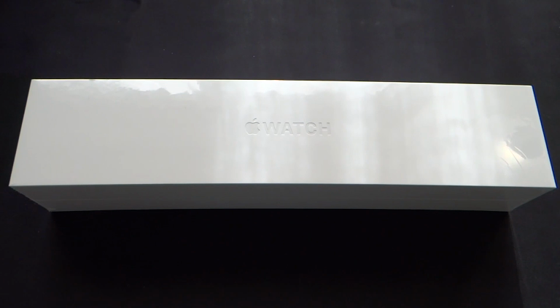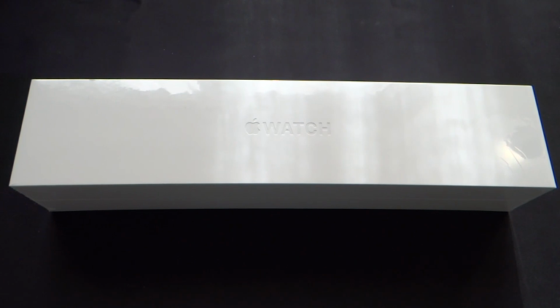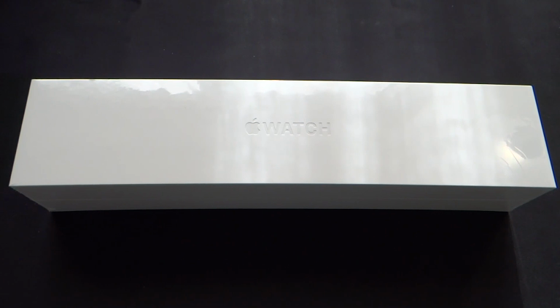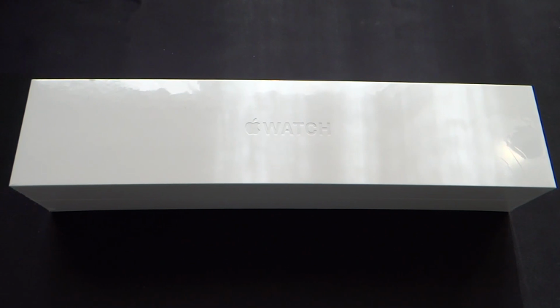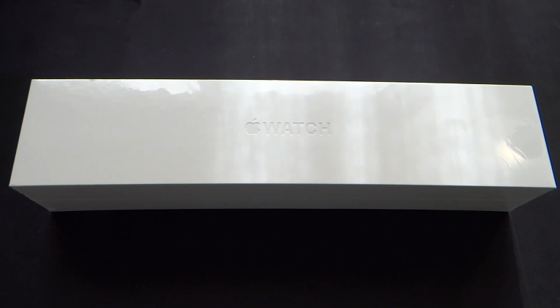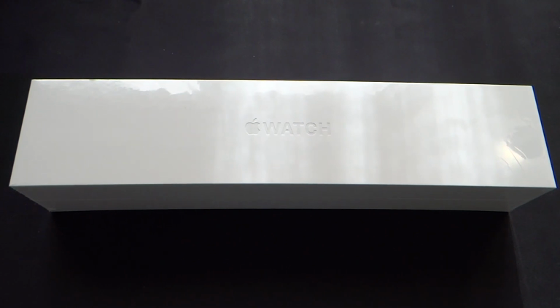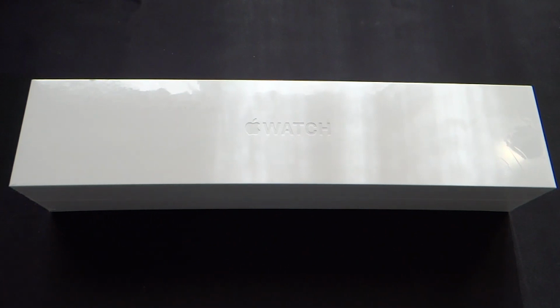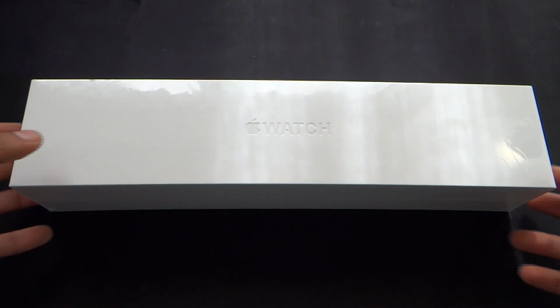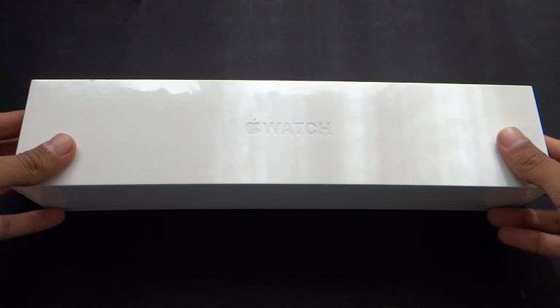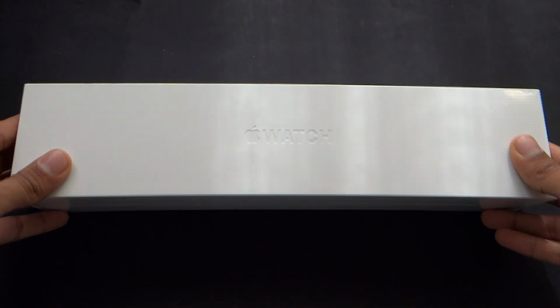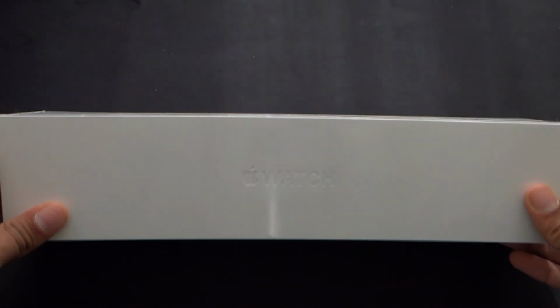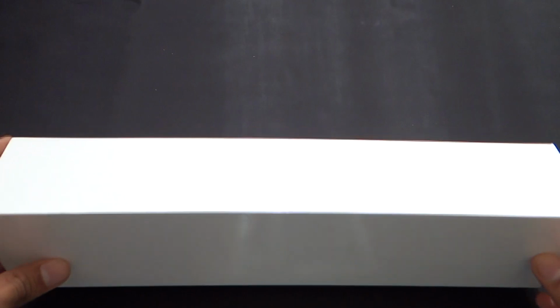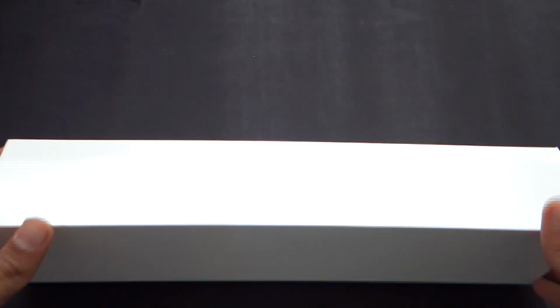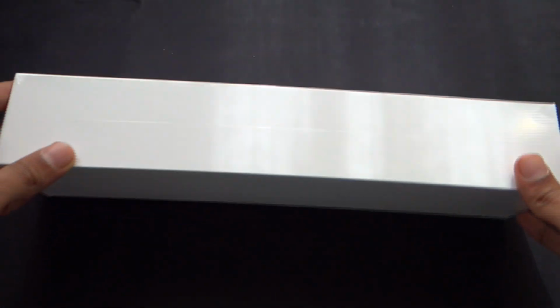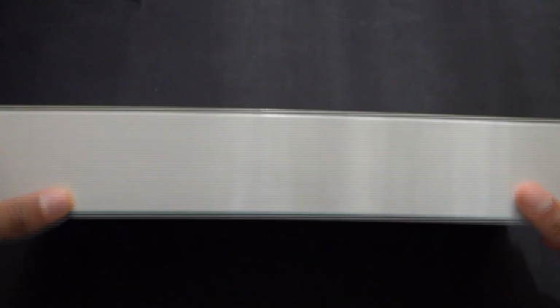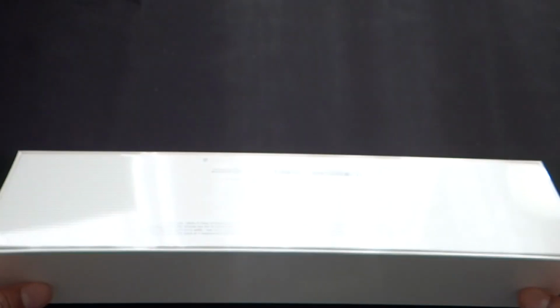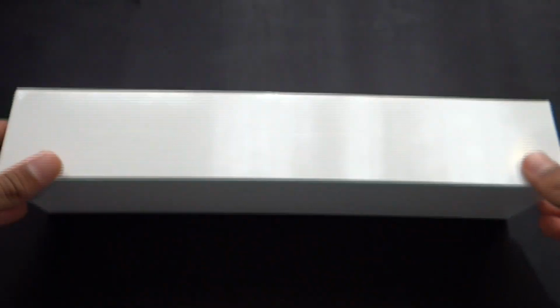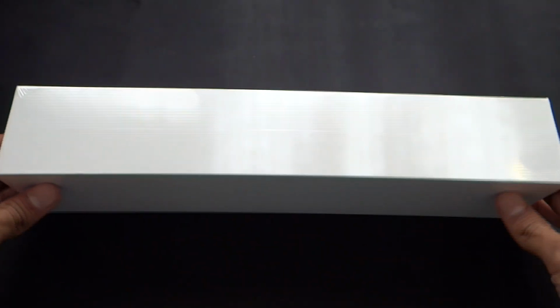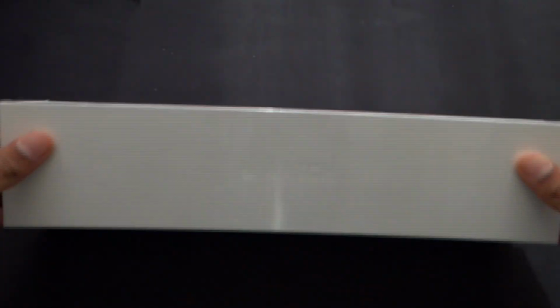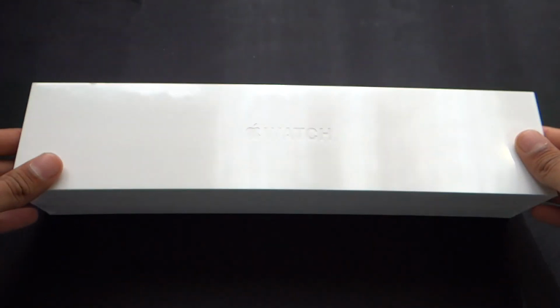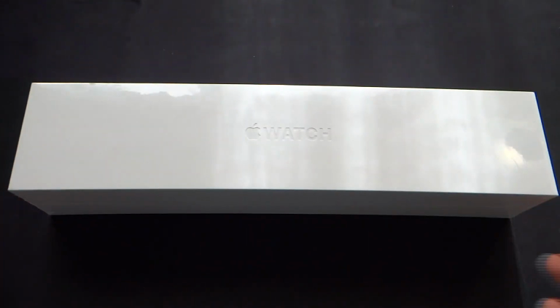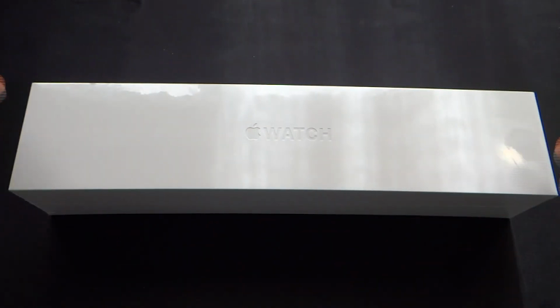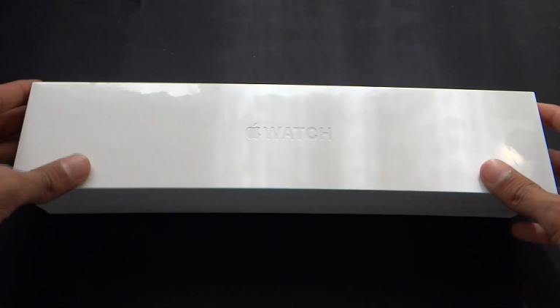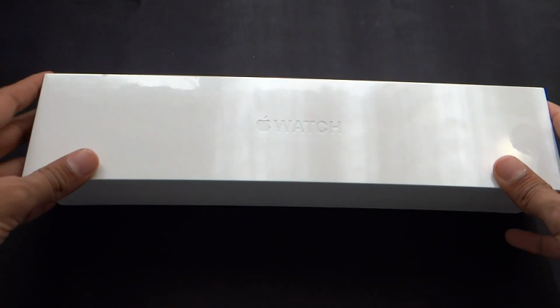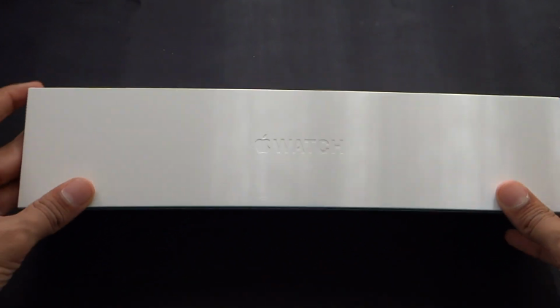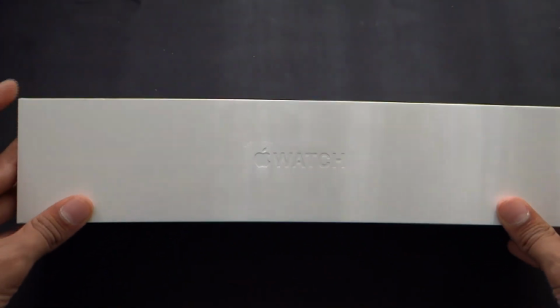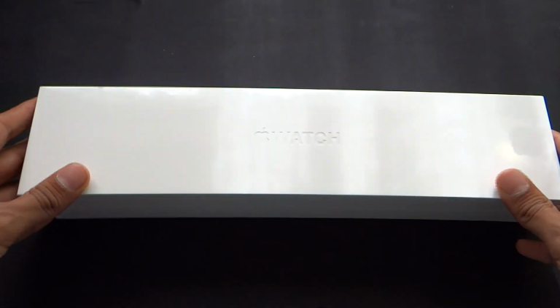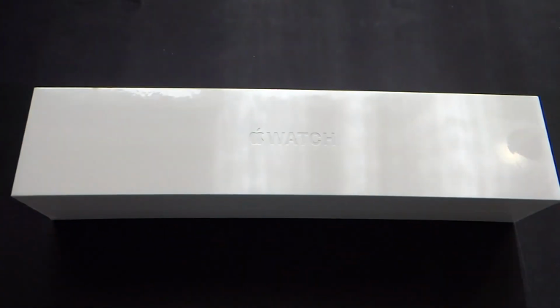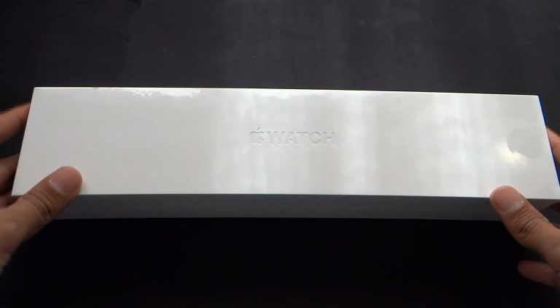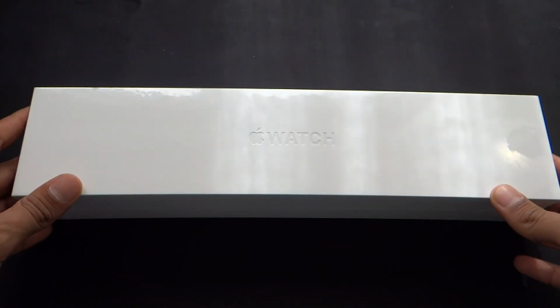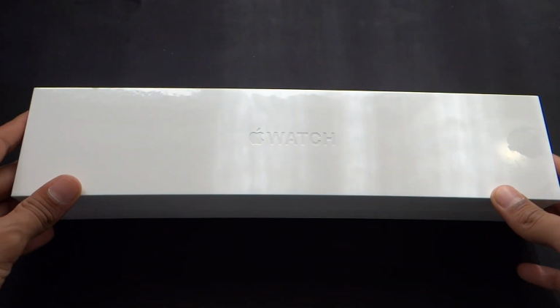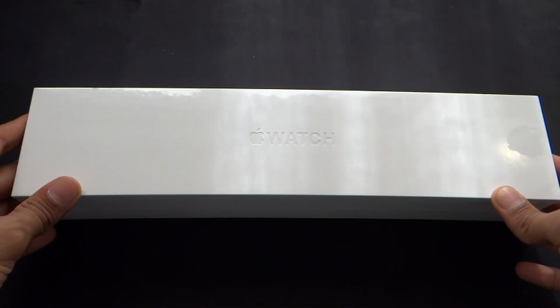Hey, what is going on everyone, this is Chippermist here. Today we are going to be unboxing the Apple Watch 2. This watch just came out today and was just delivered to me while I was at work, and finally I have a chance now to get it unwrapped and check it out. So let's go ahead with the unboxing.